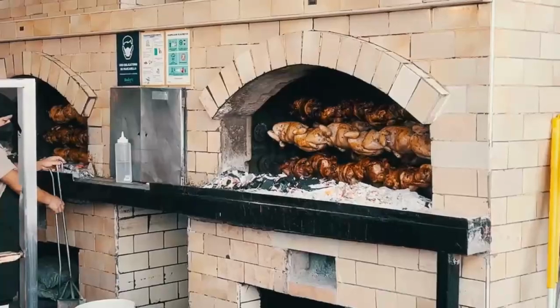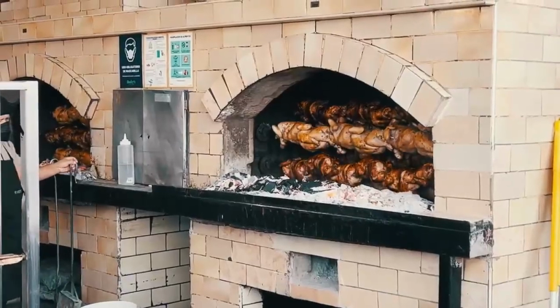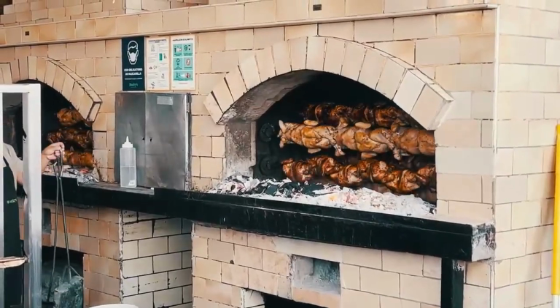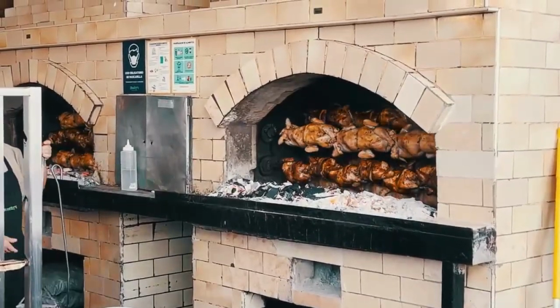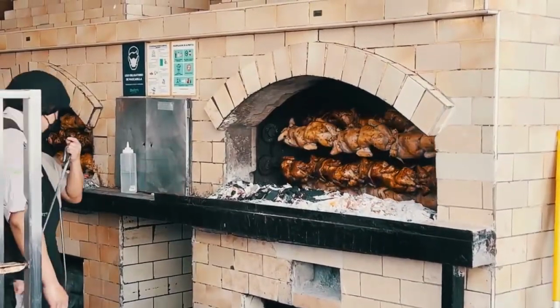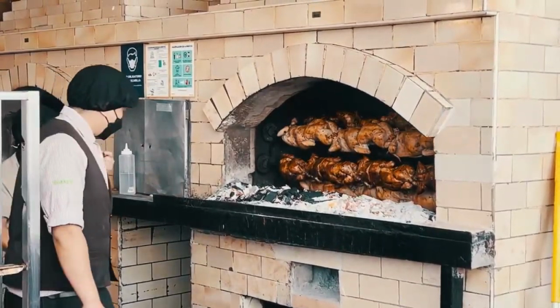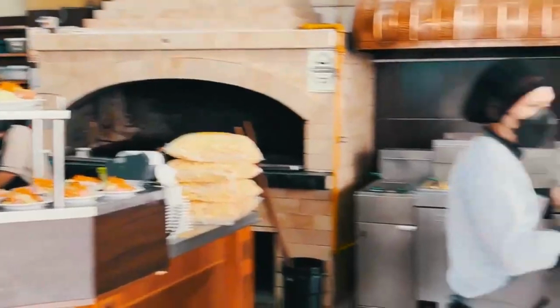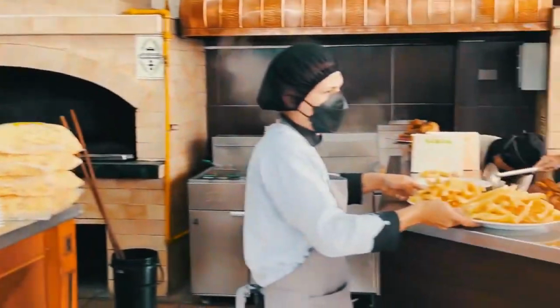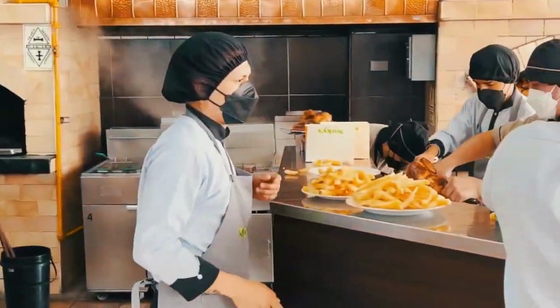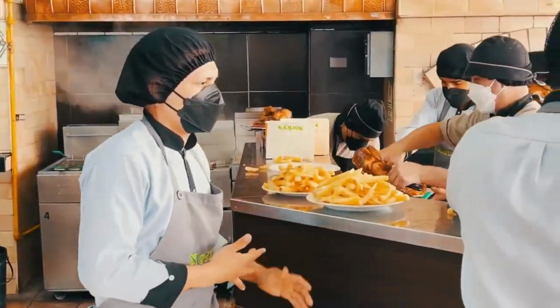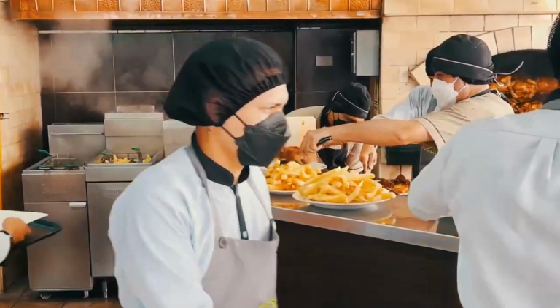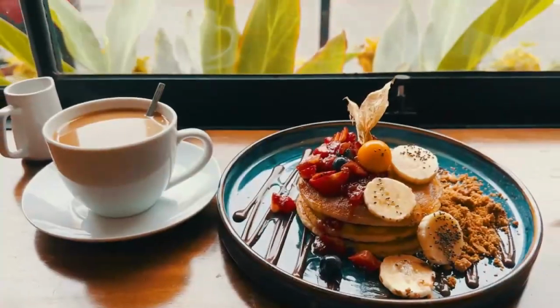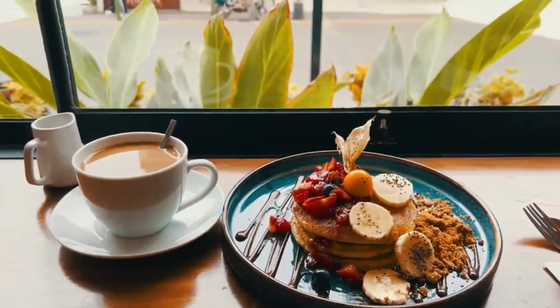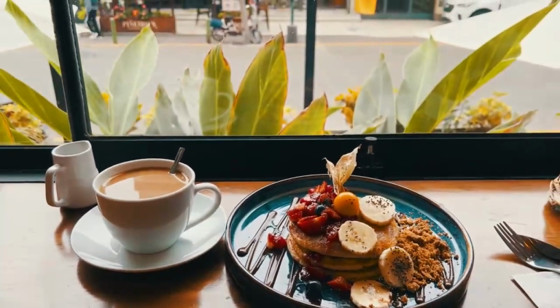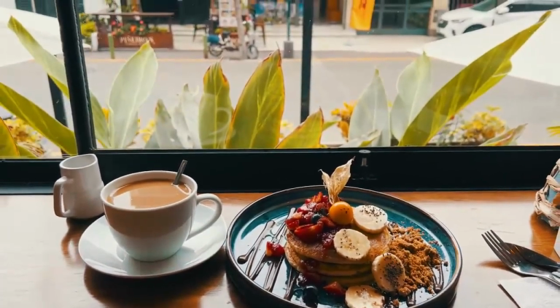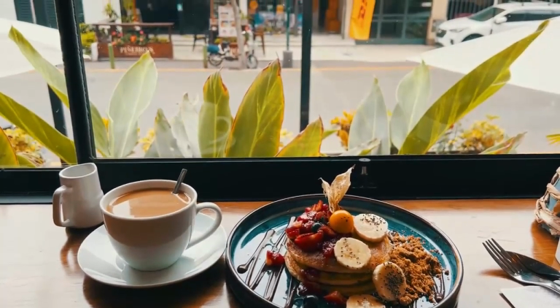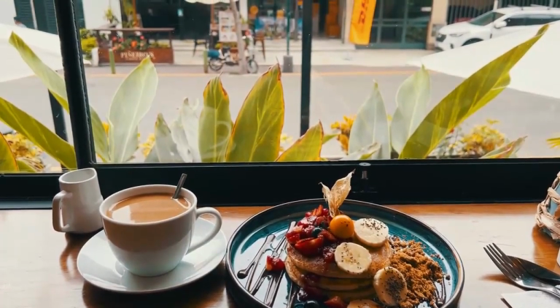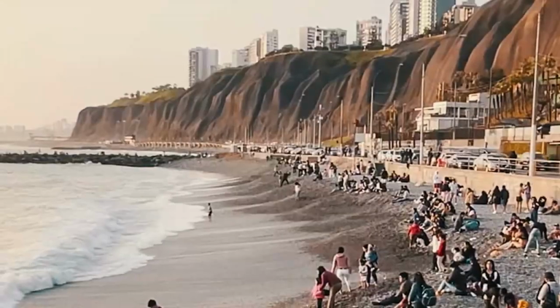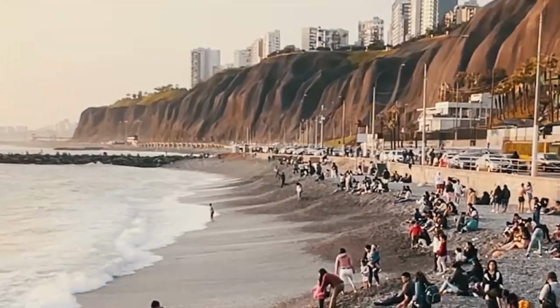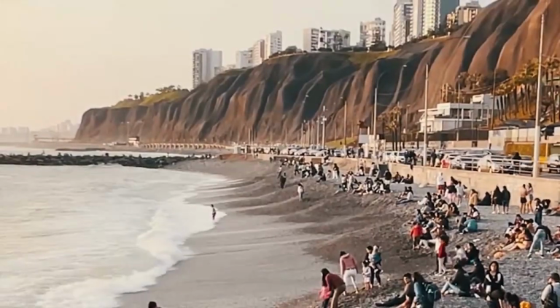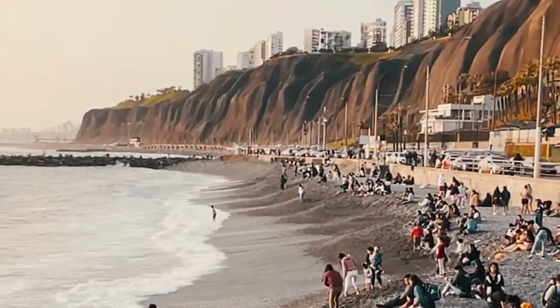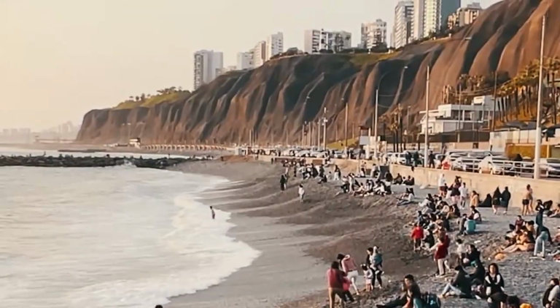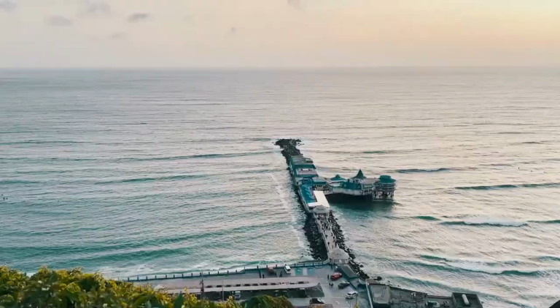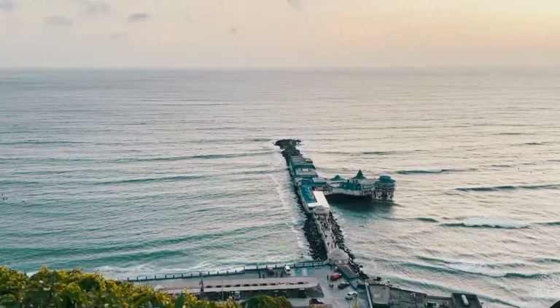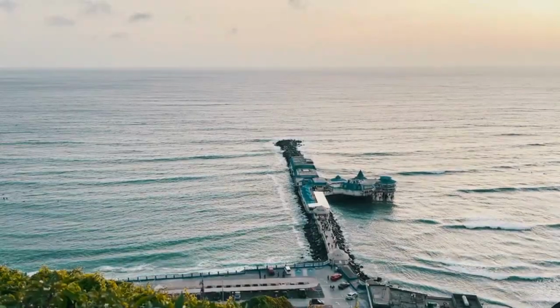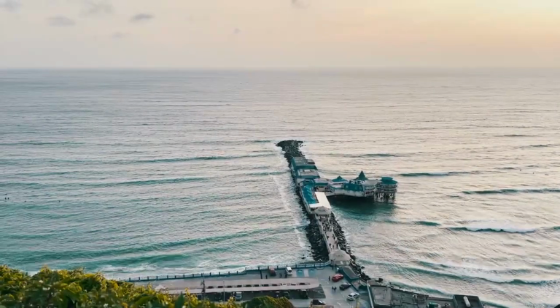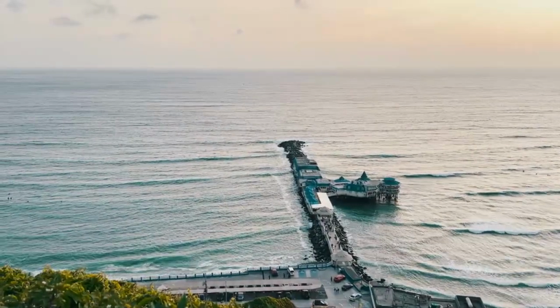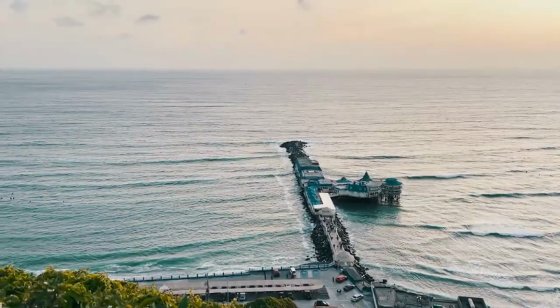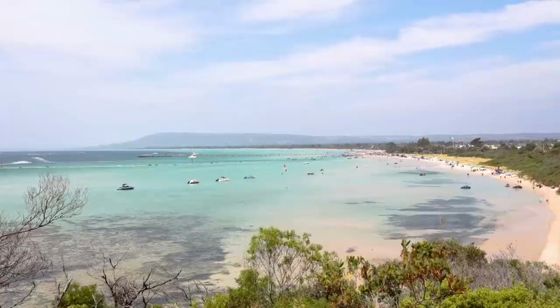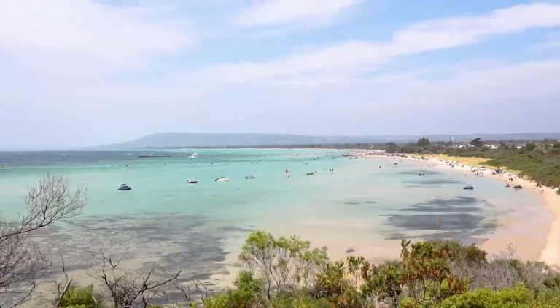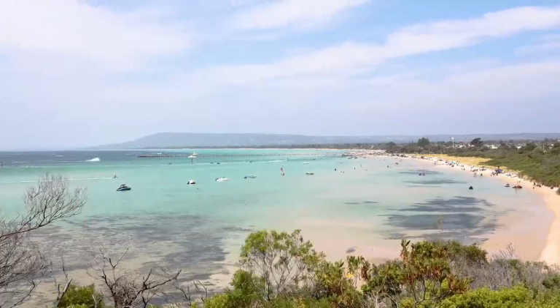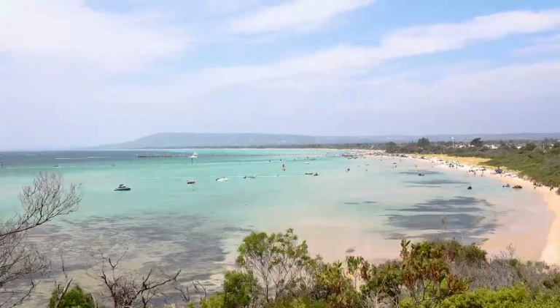Don't miss the chance to savor Peru's famous seafood cuisine, known for its delicious flavors. And with its coastal location, Lima offers stunning views and a refreshing ocean breeze that adds to its charm.